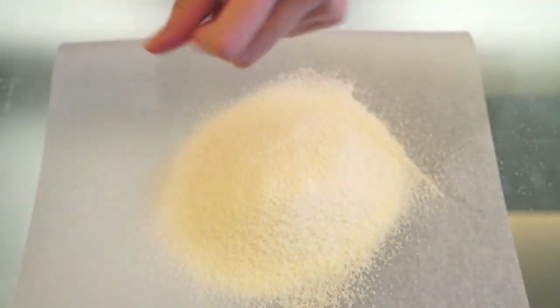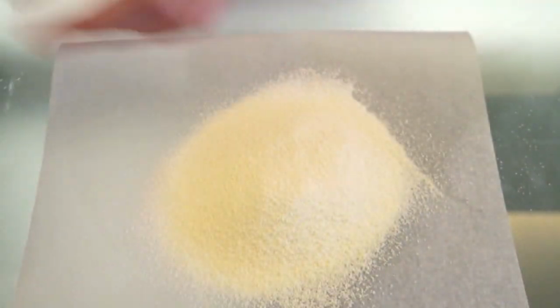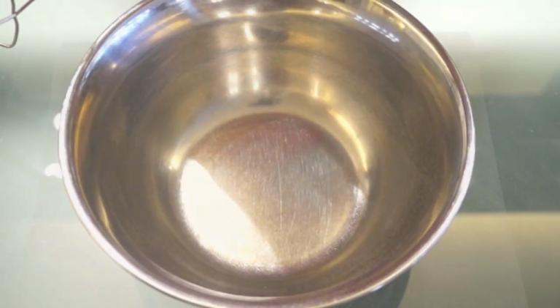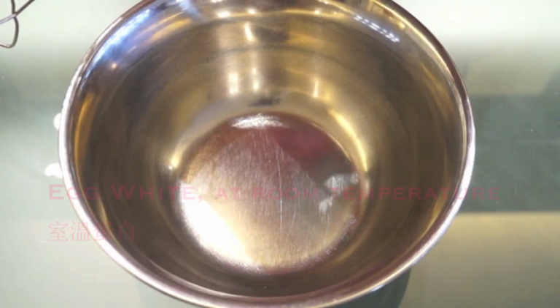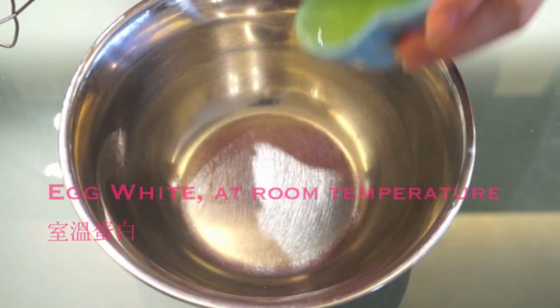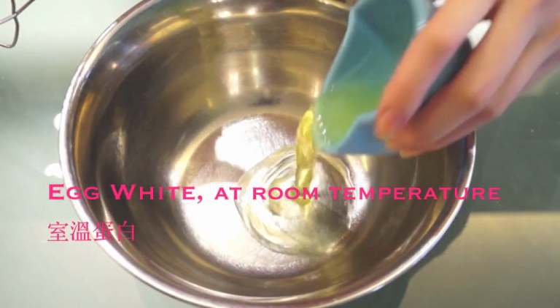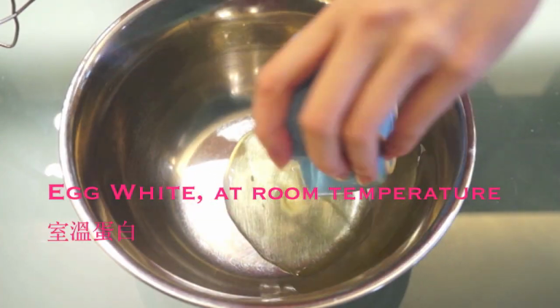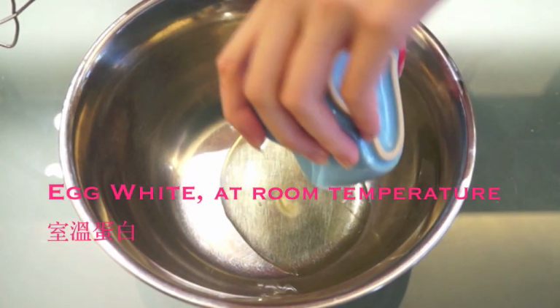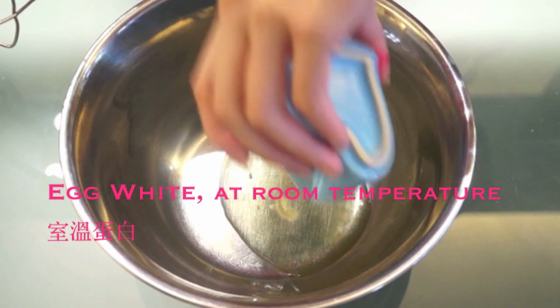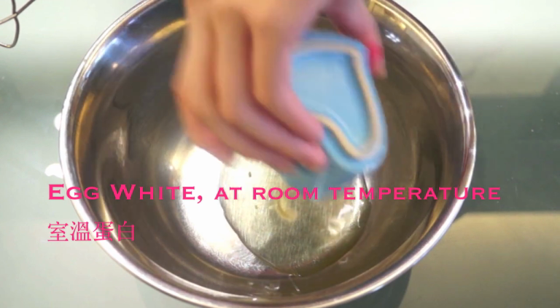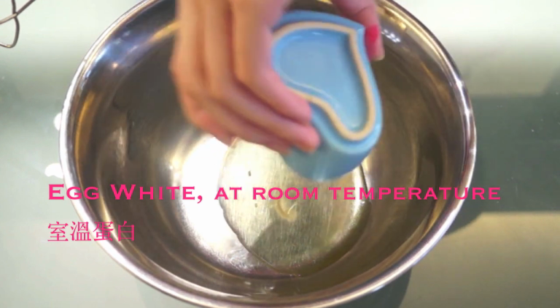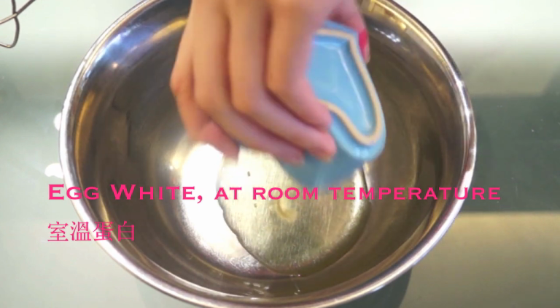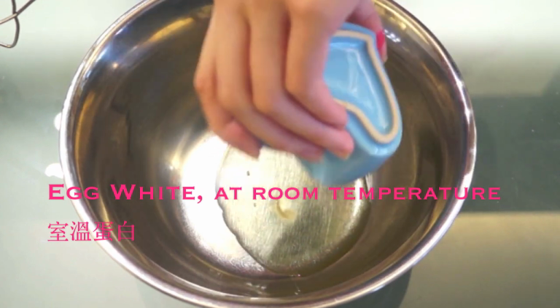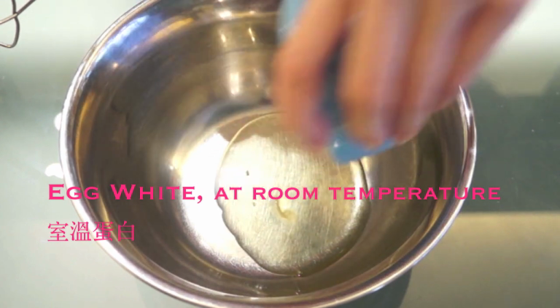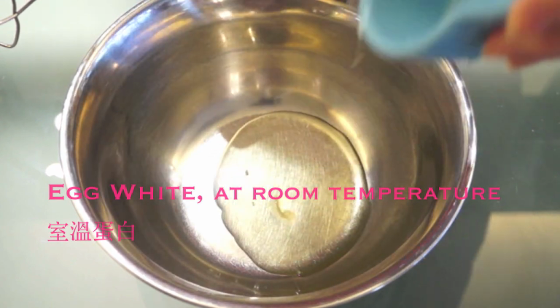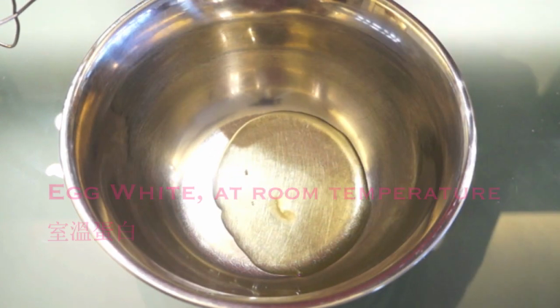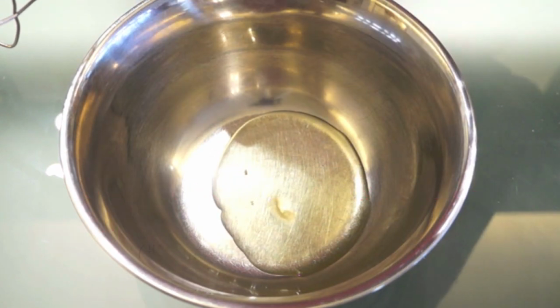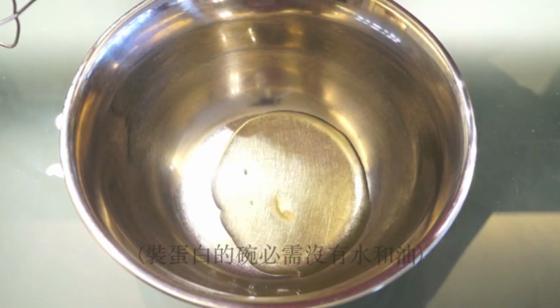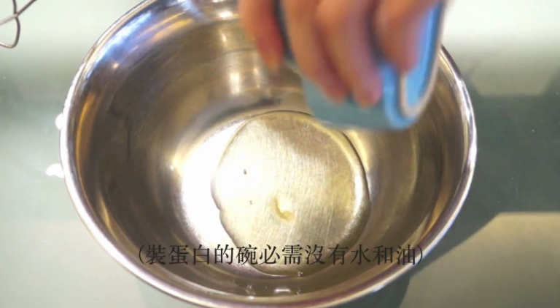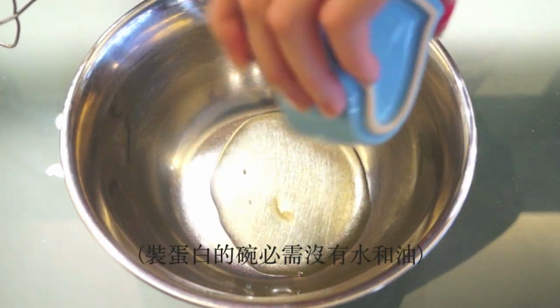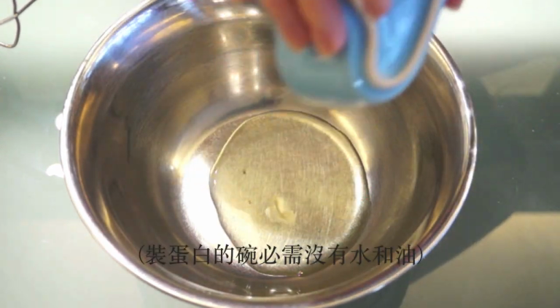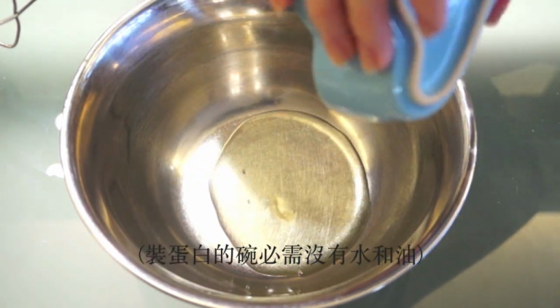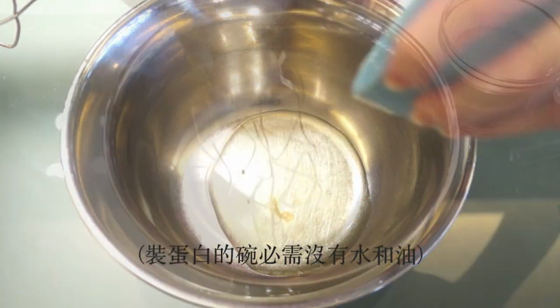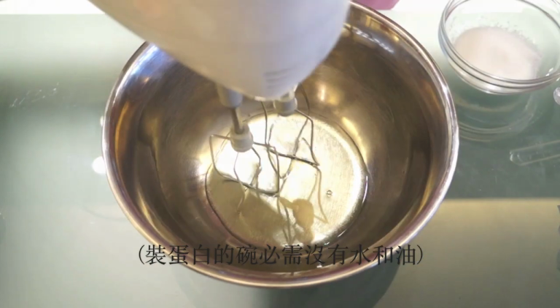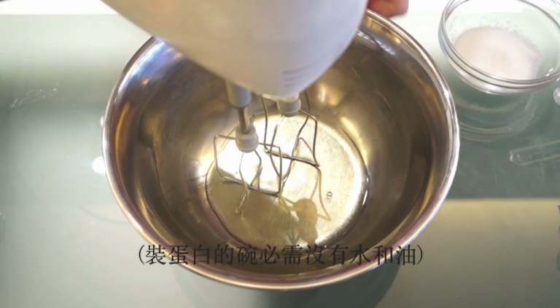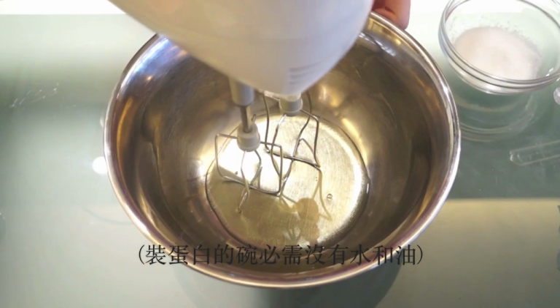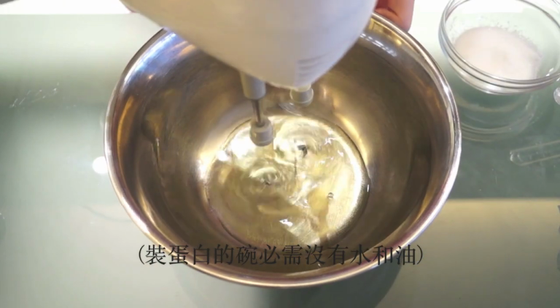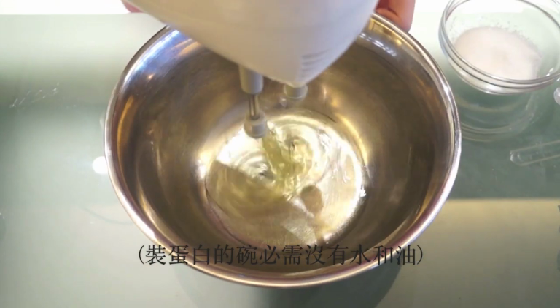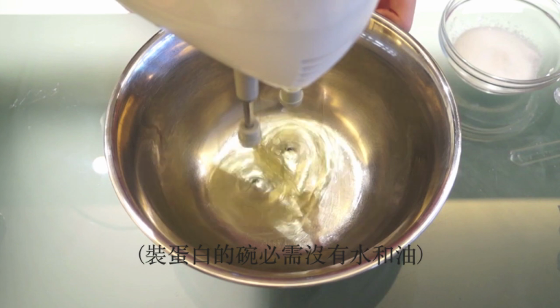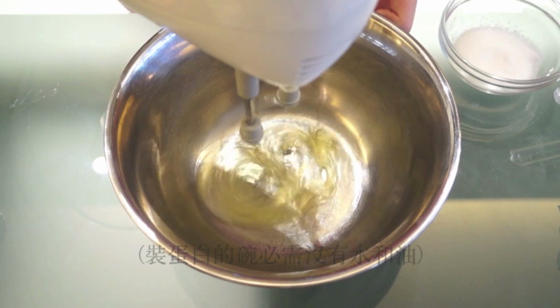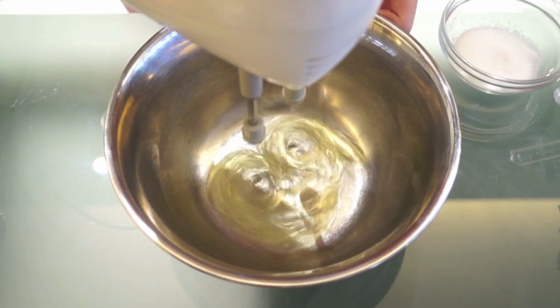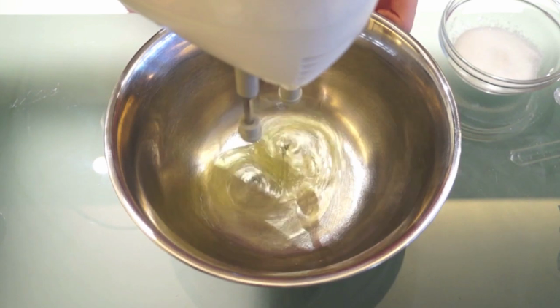In another bowl that's clean and dry, add in your egg whites and then start beating them on low.